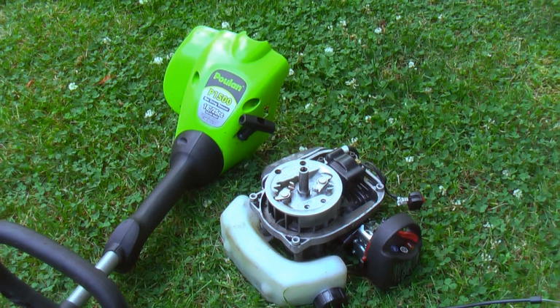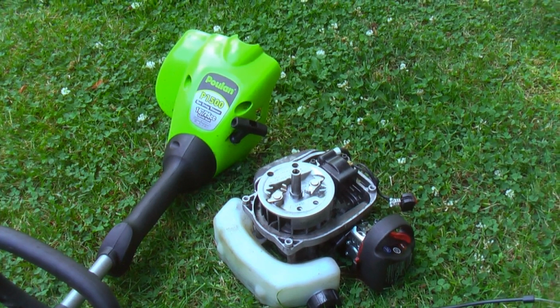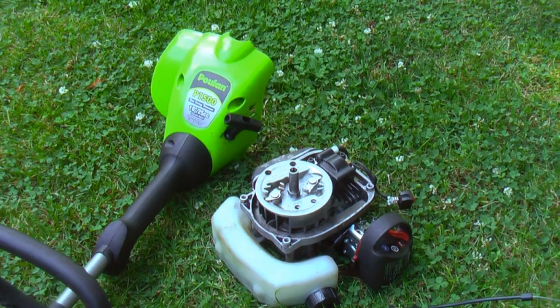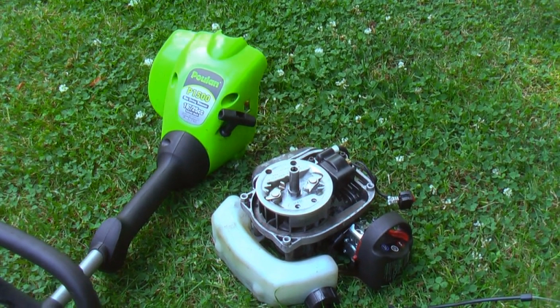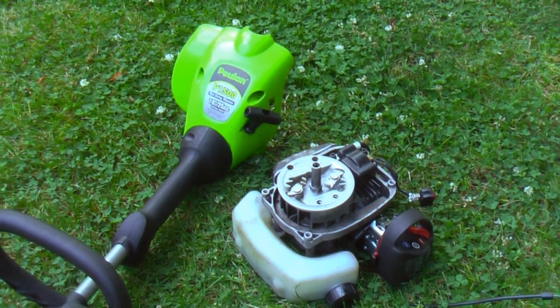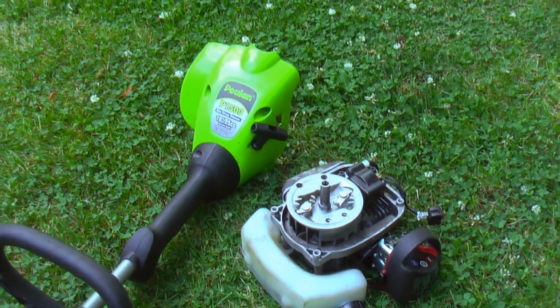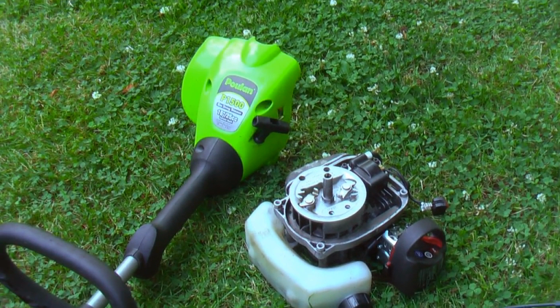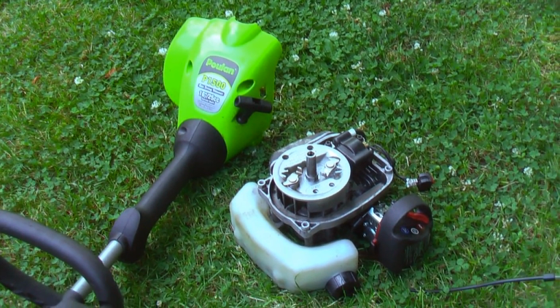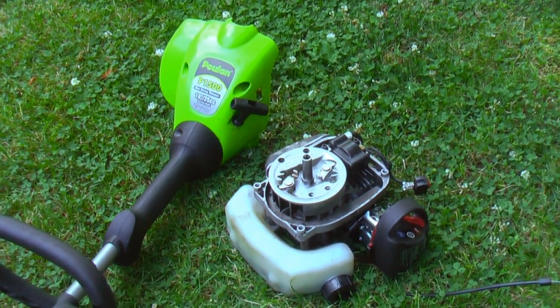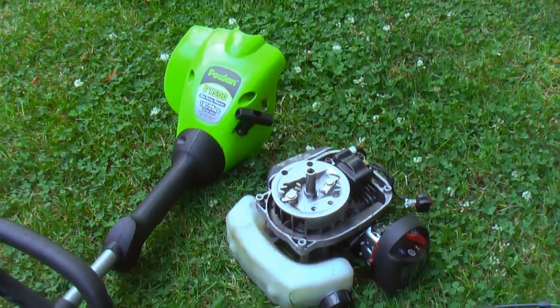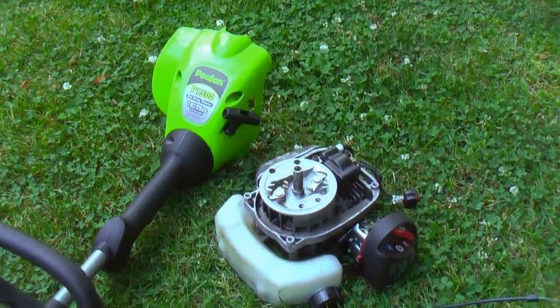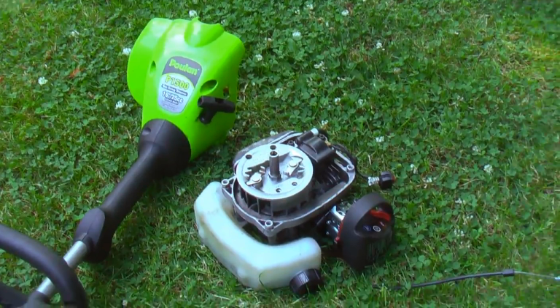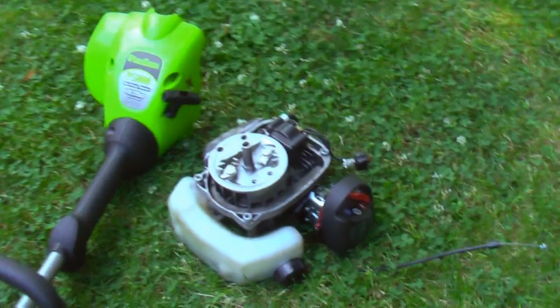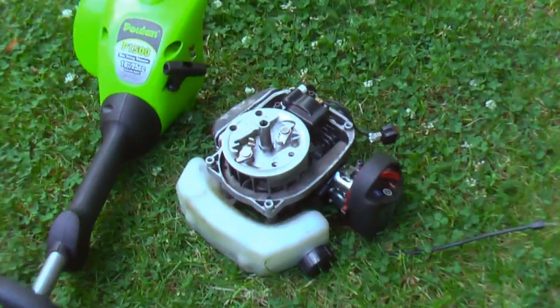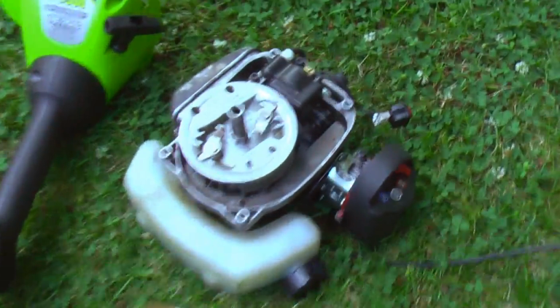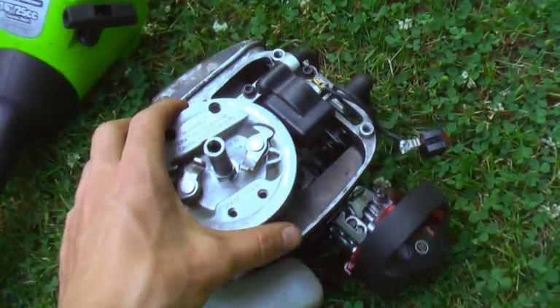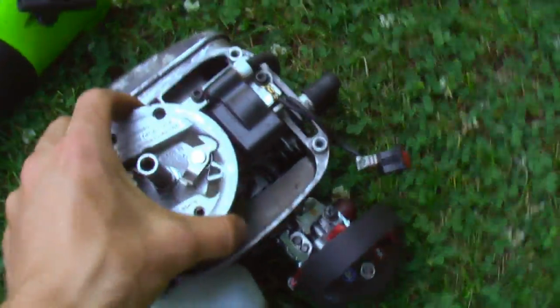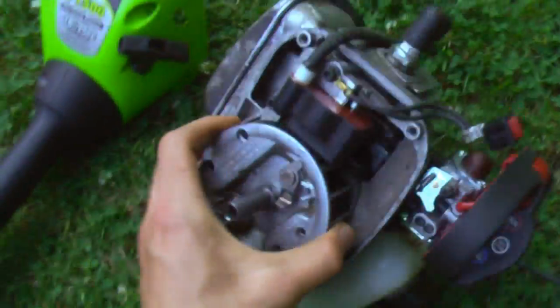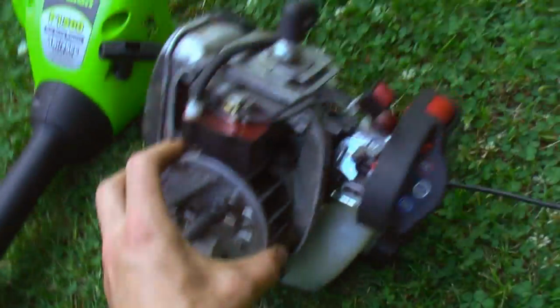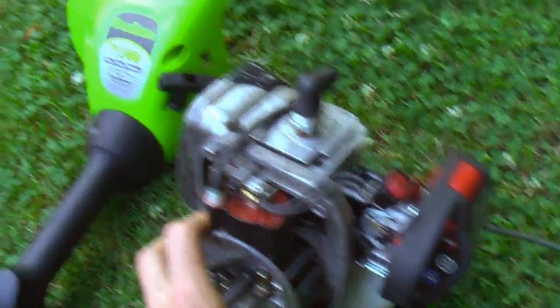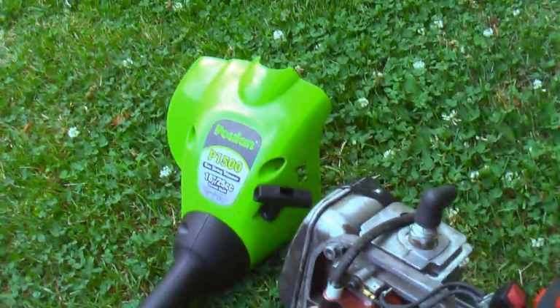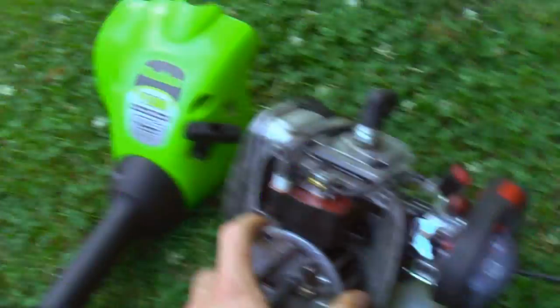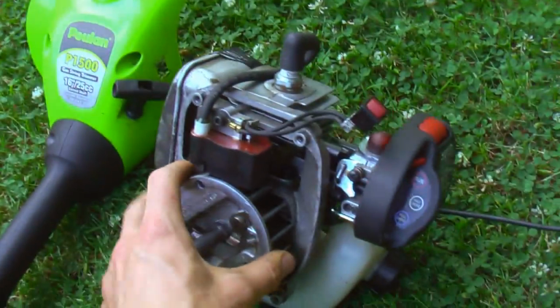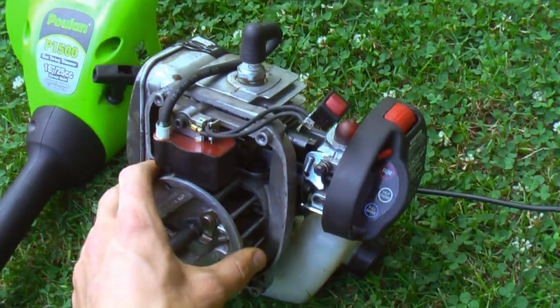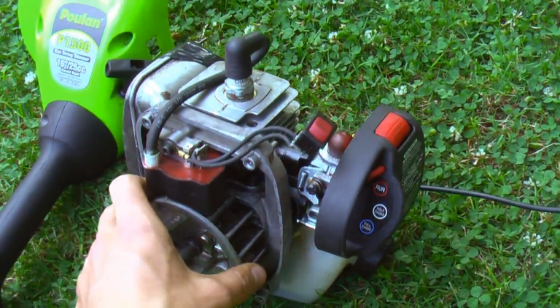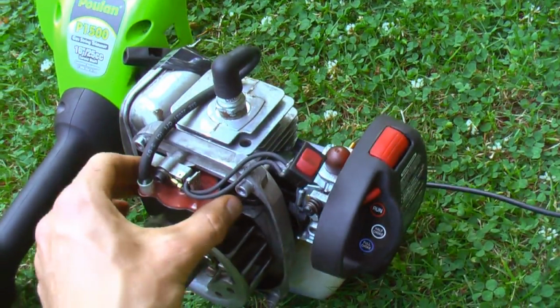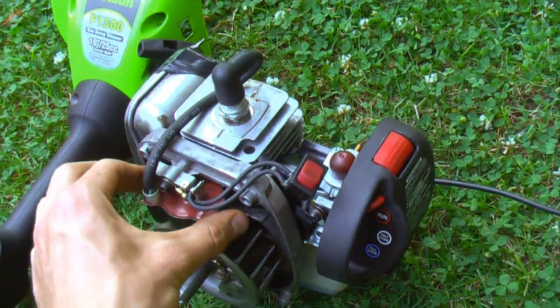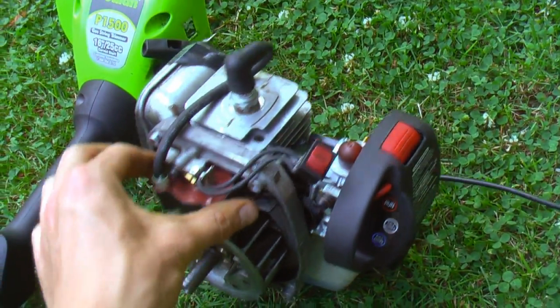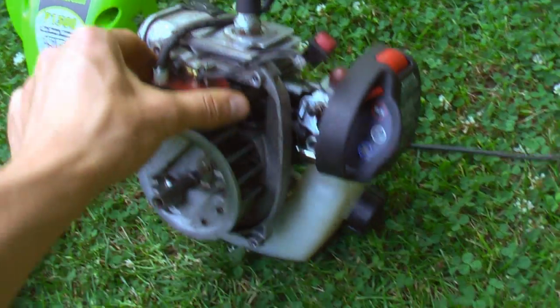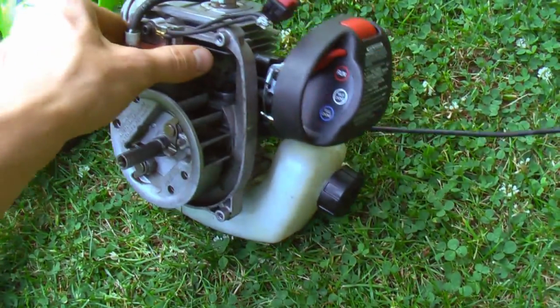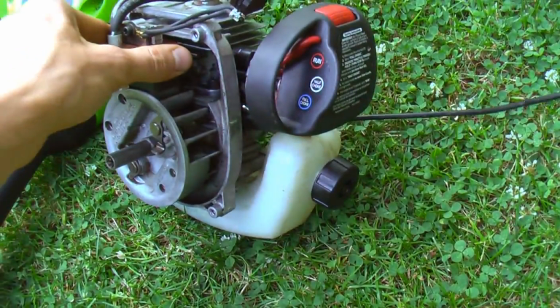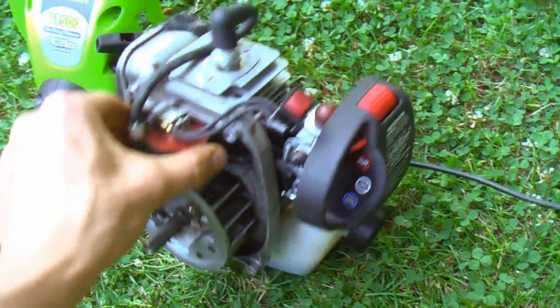This is video one in the RC boat series and my plan is to turn this 25cc two-stroke motor from this whippersnapper into an RC boat, so it'll be a gas-powered RC boat, which will be pretty cool.